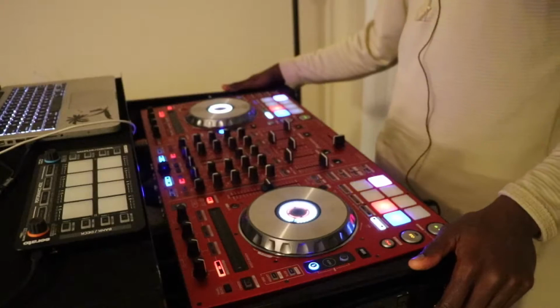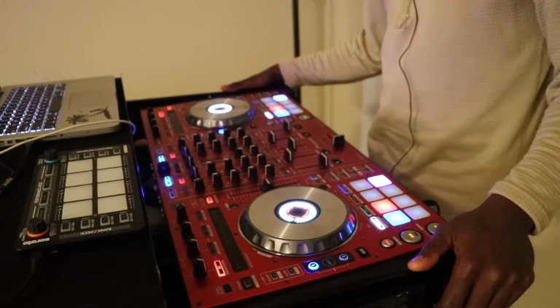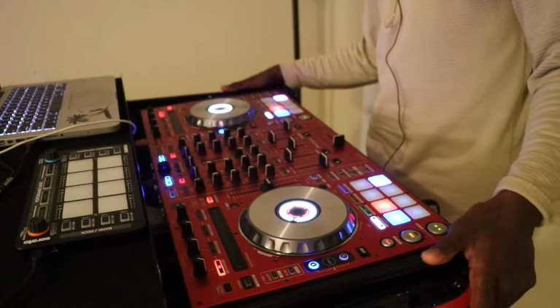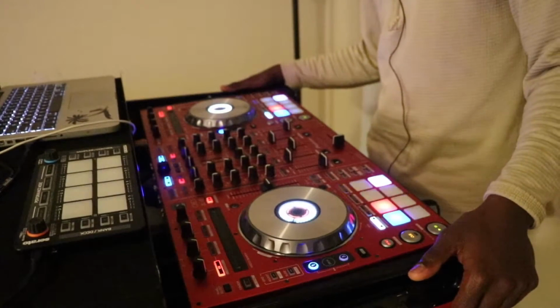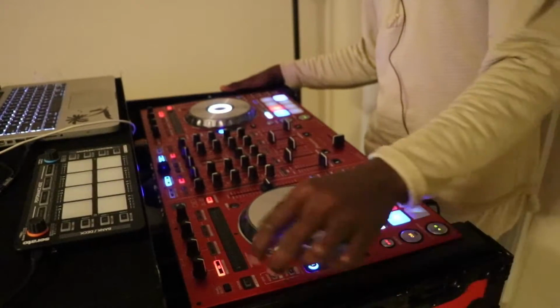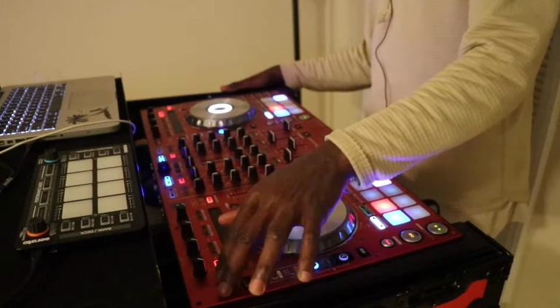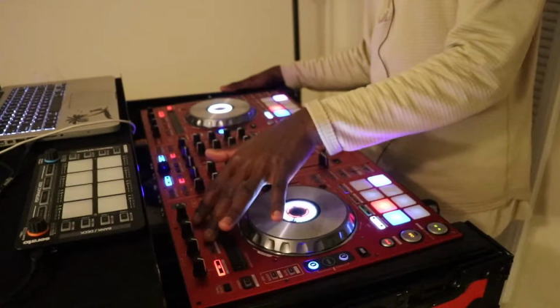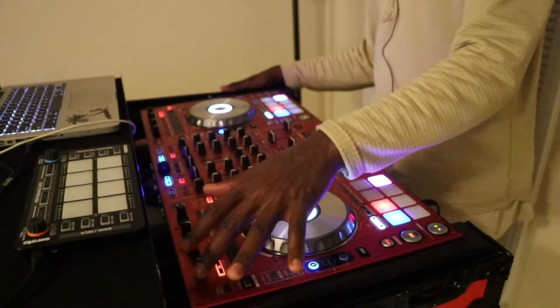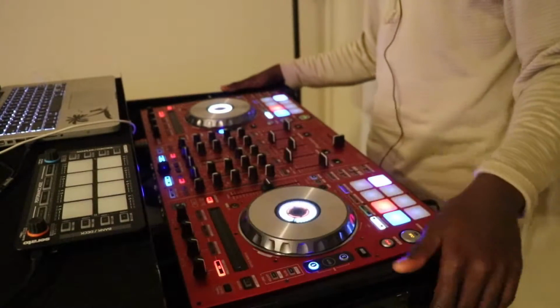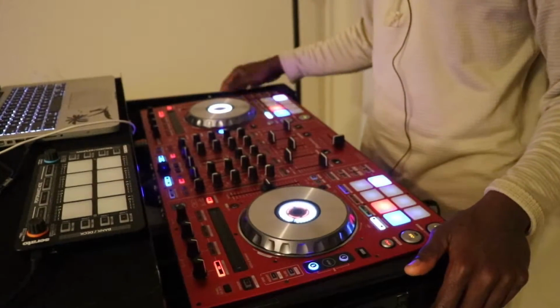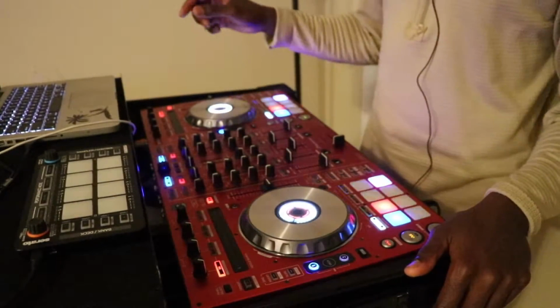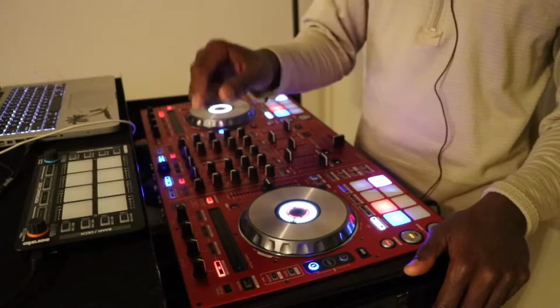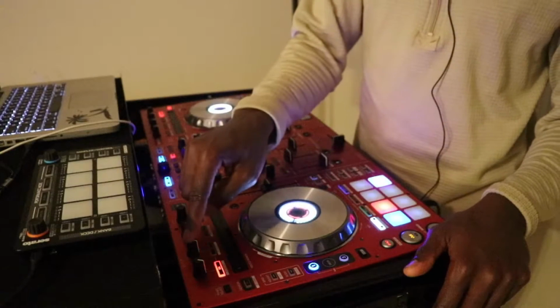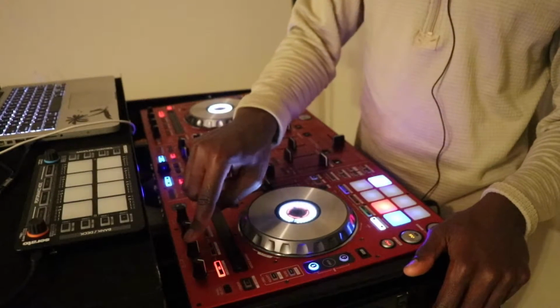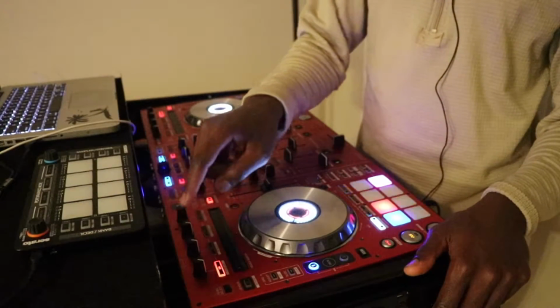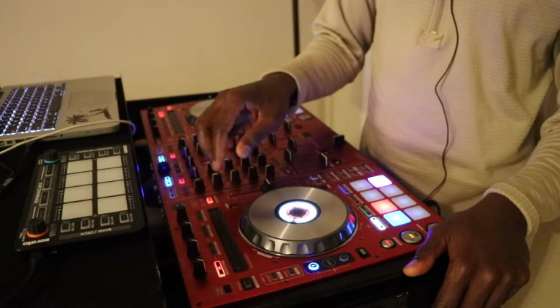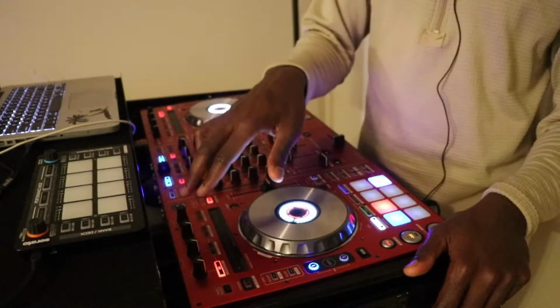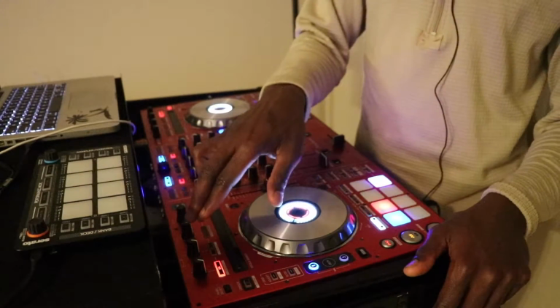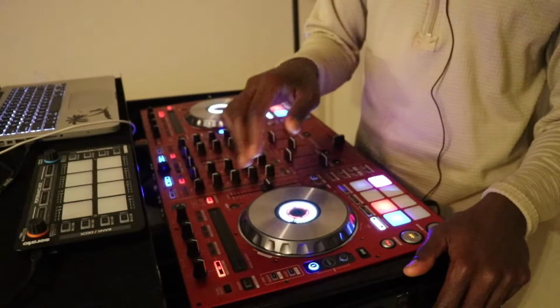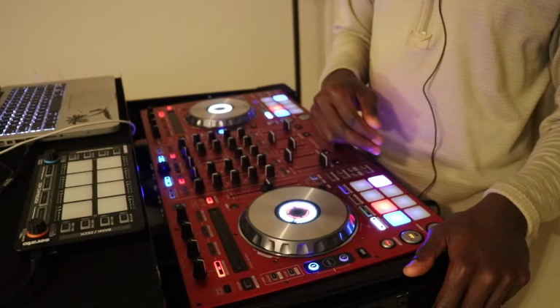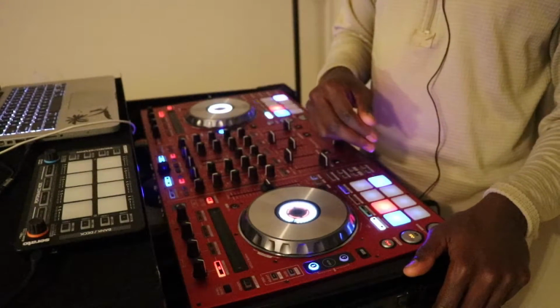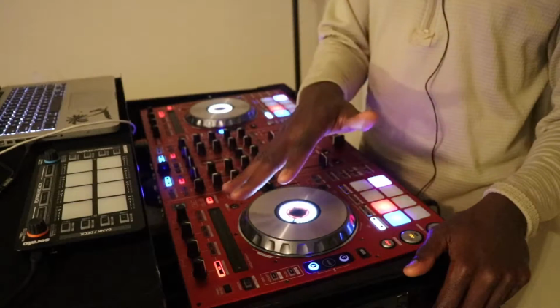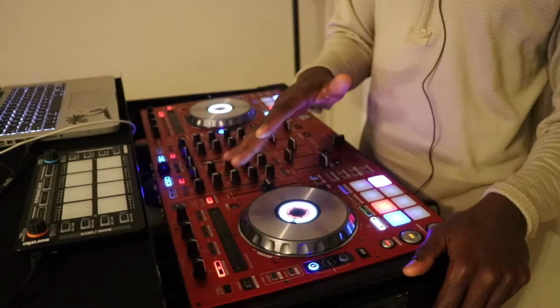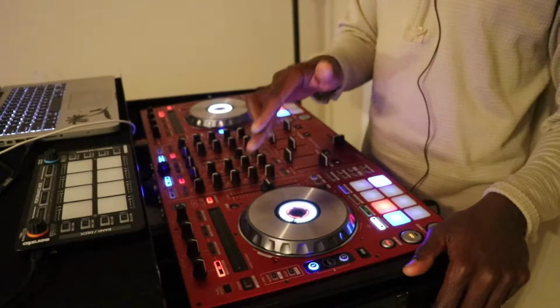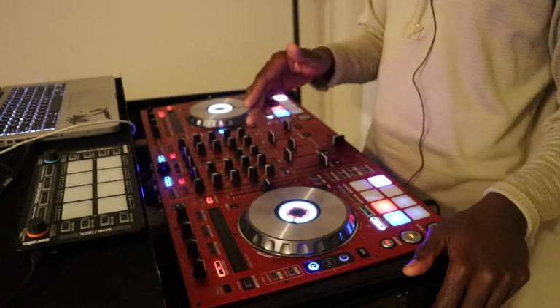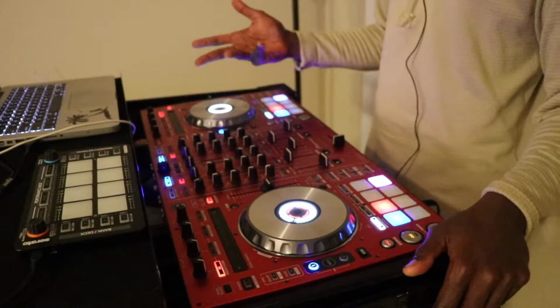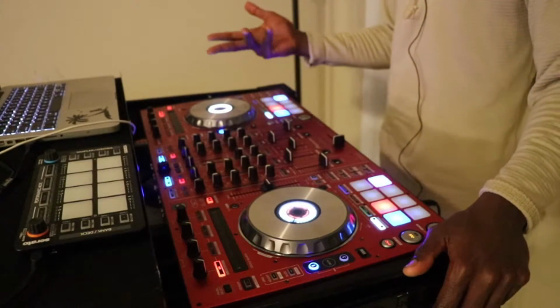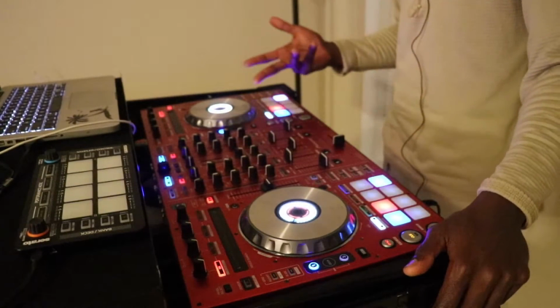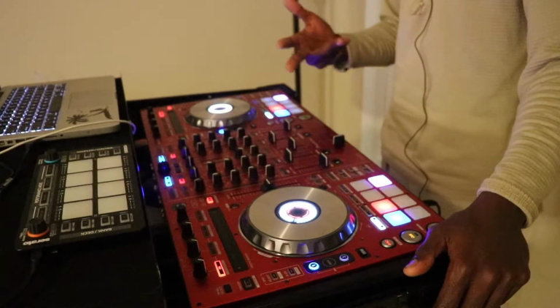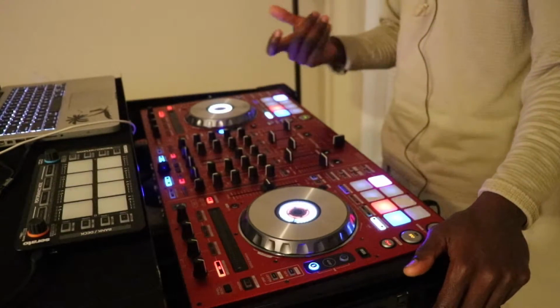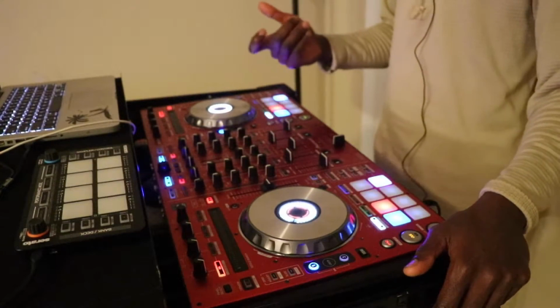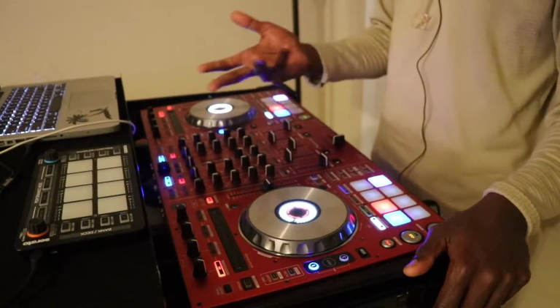I found myself not using effects a lot, so I decided to make these buttons more useful. What I did with these buttons and knobs was to actually map them to the sampler, and I always keep one bank — the last bank, bank D — of my sampler empty.